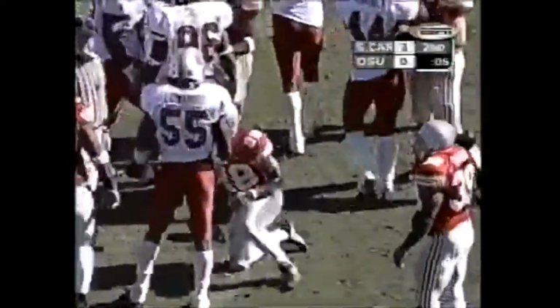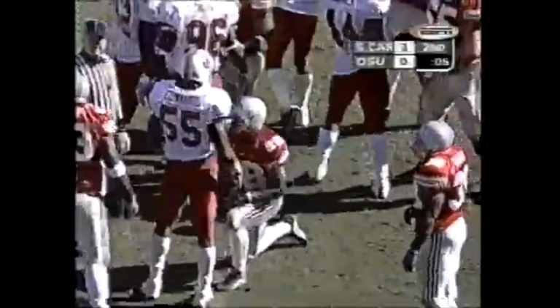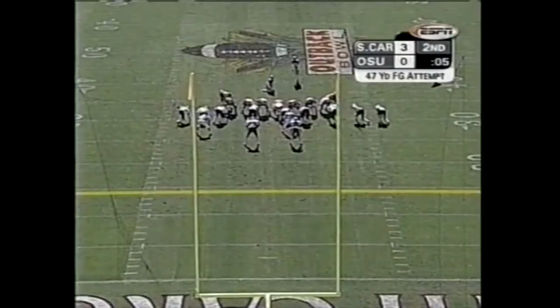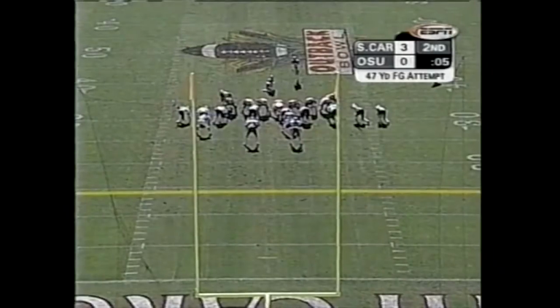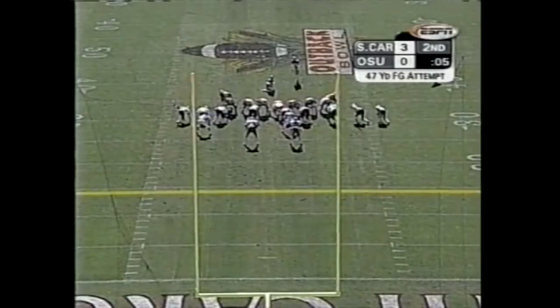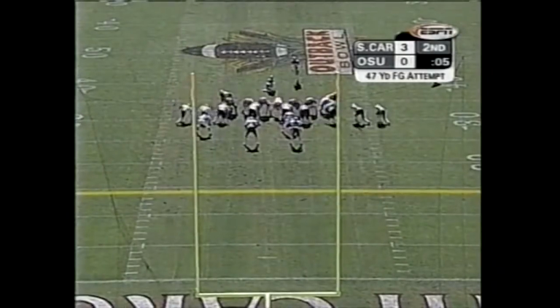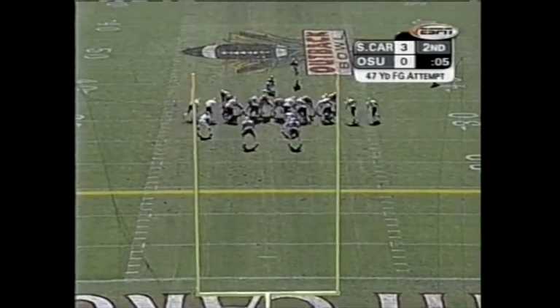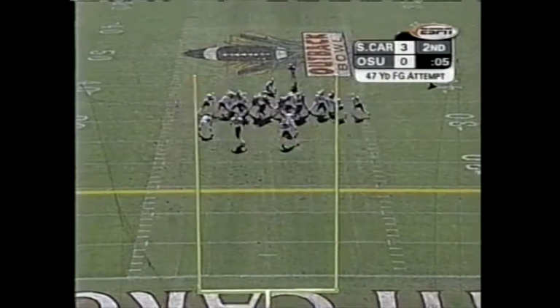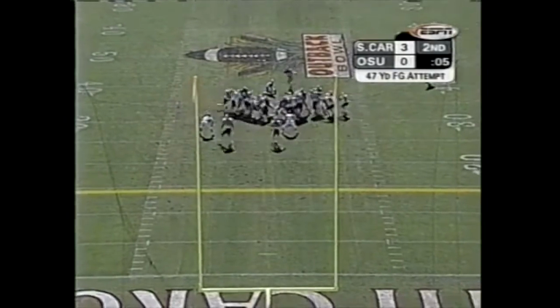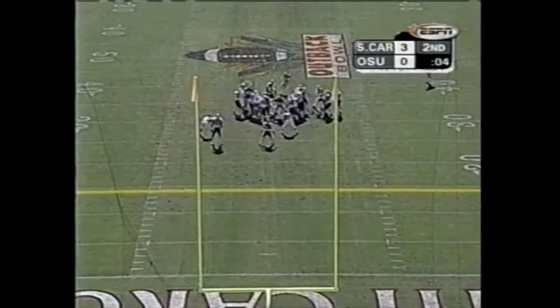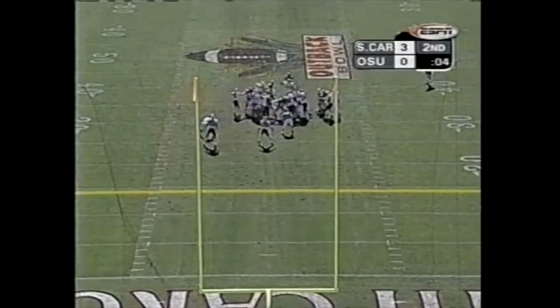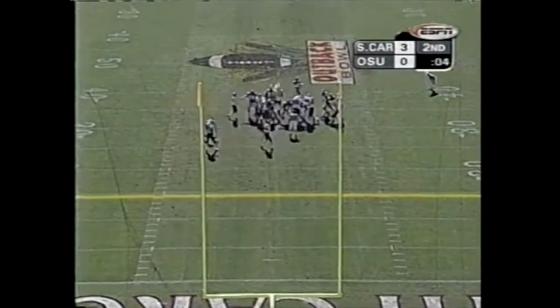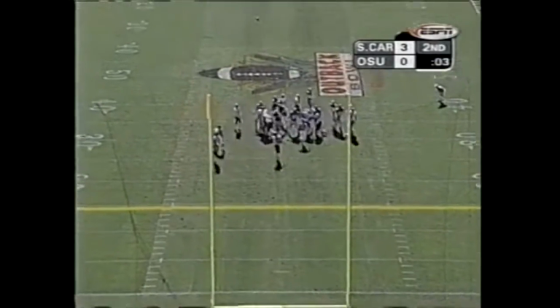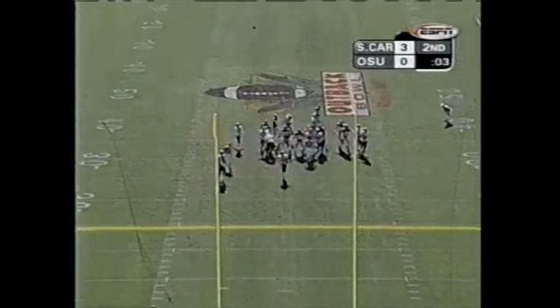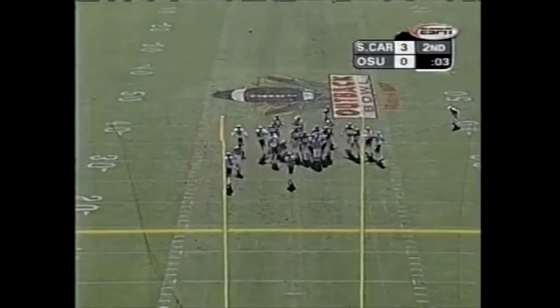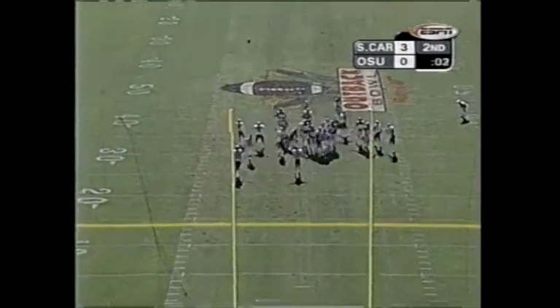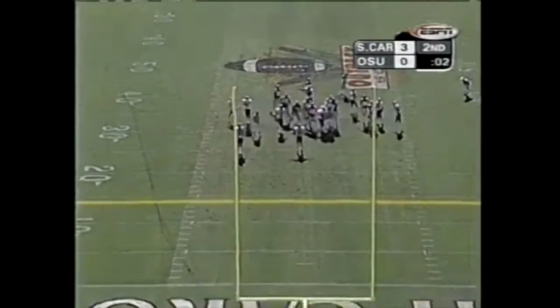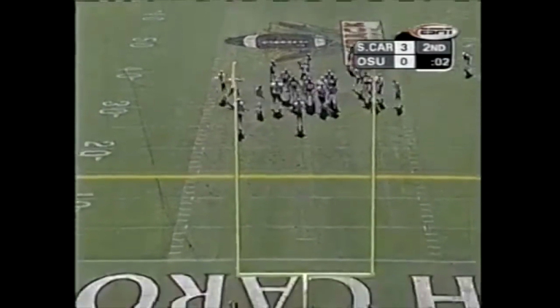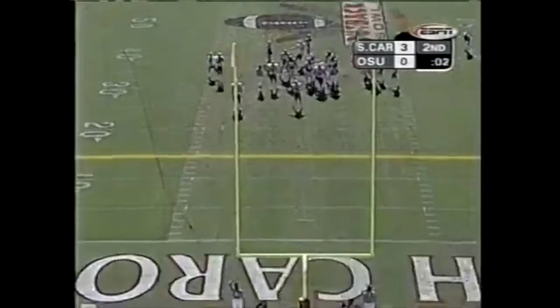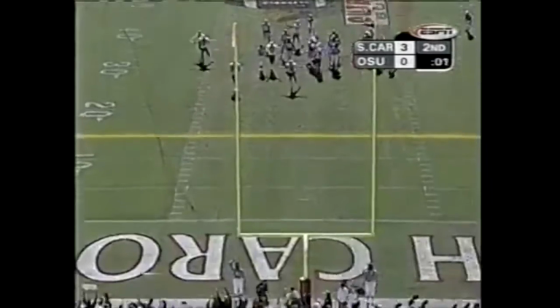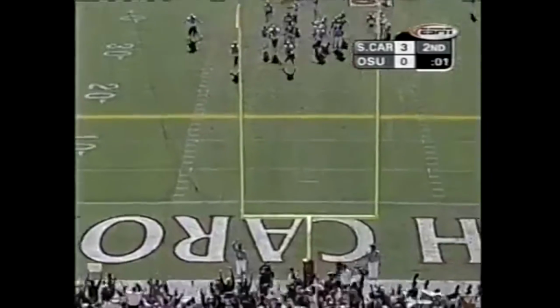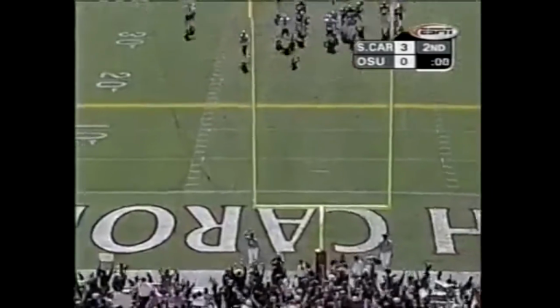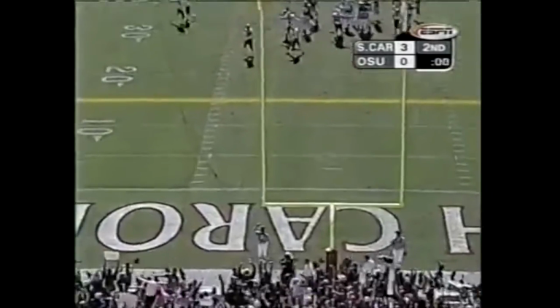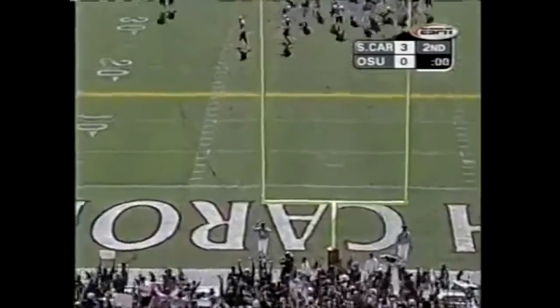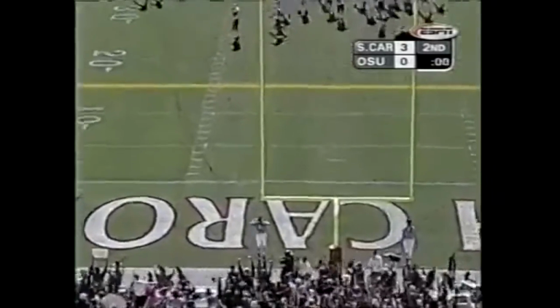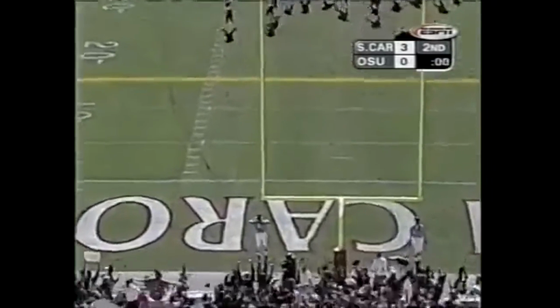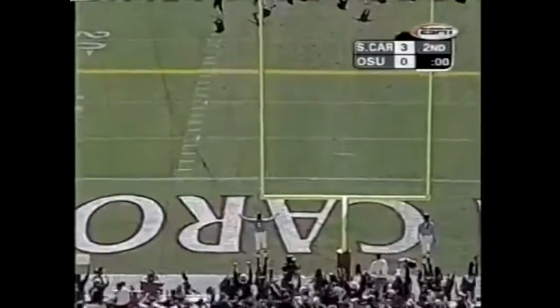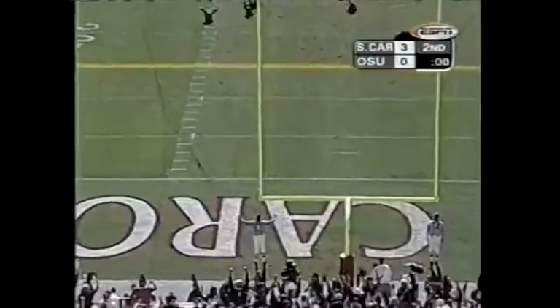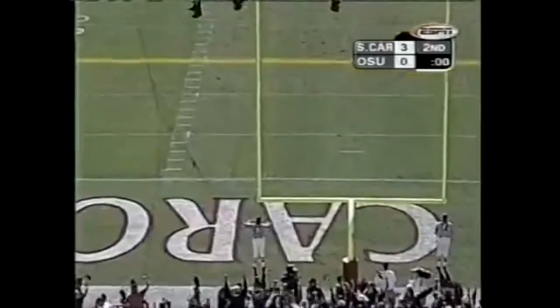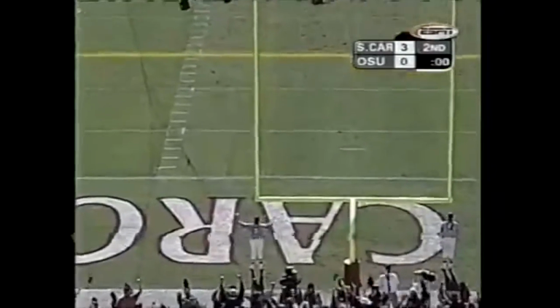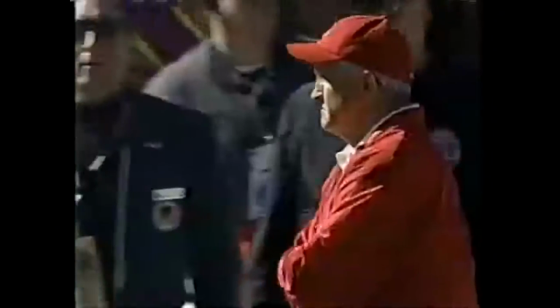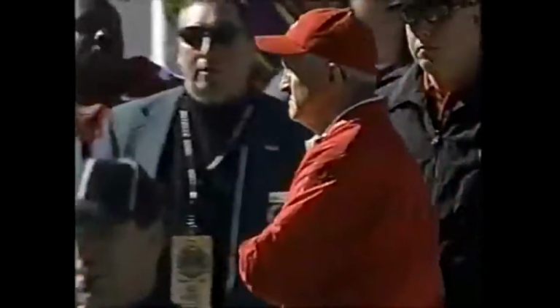Jonathan — 47-yard attempt. Good pass. And wide to the right, no good.